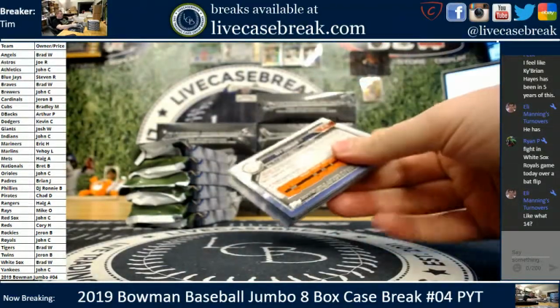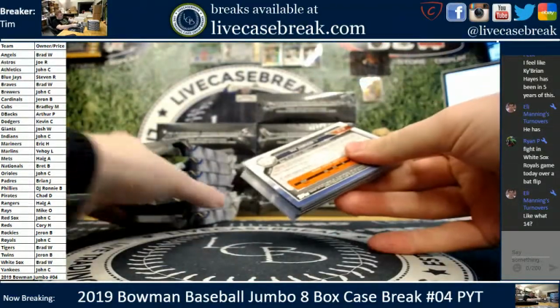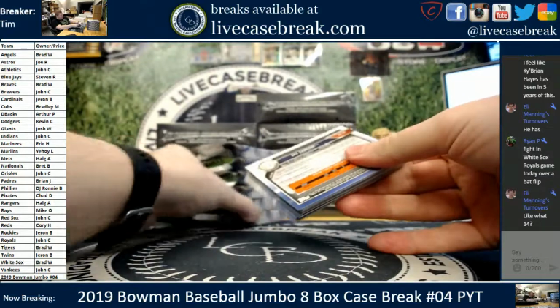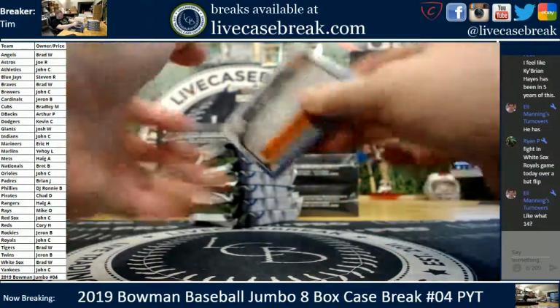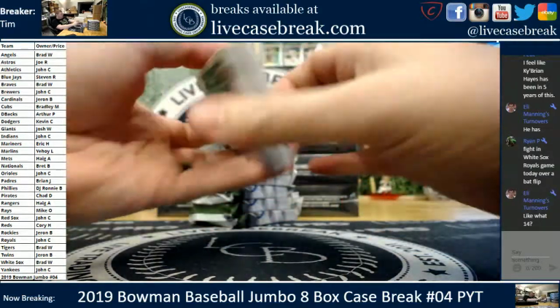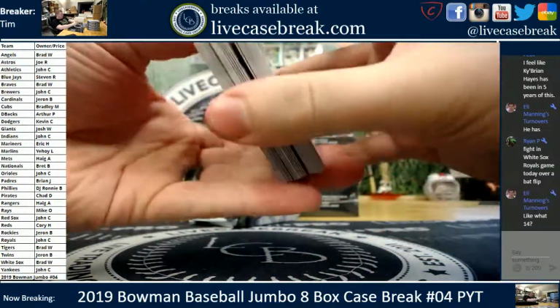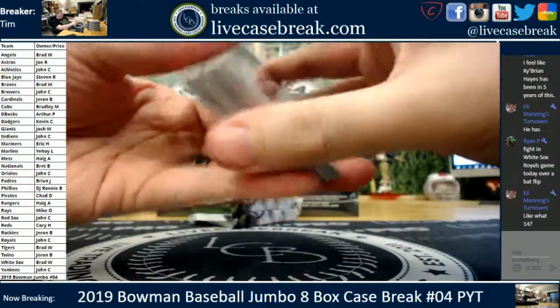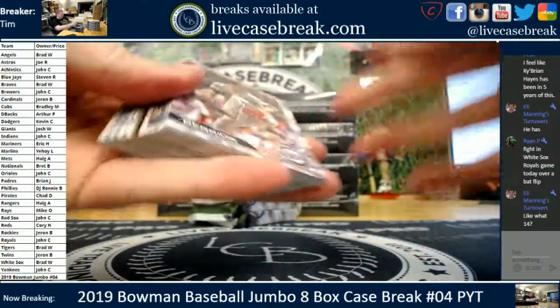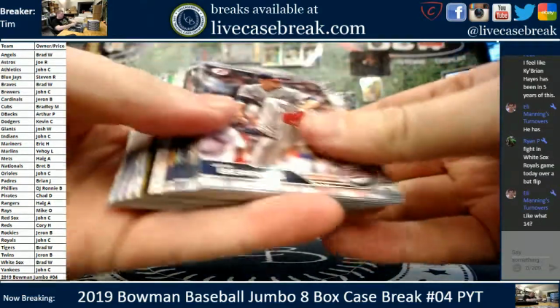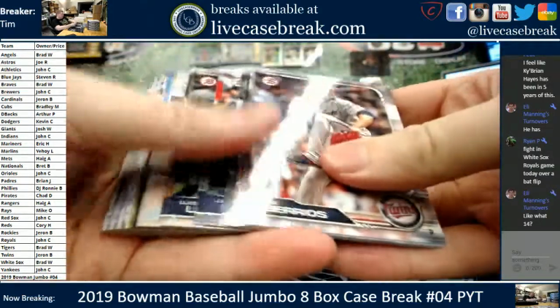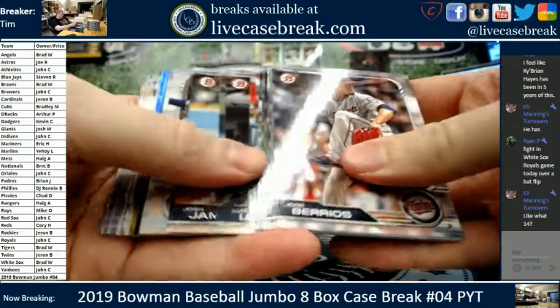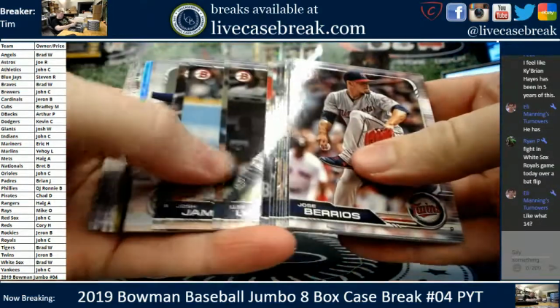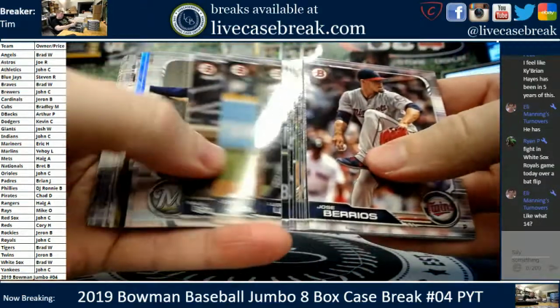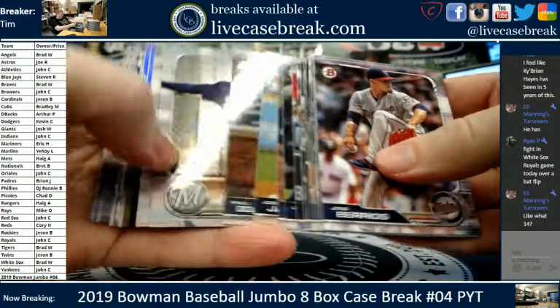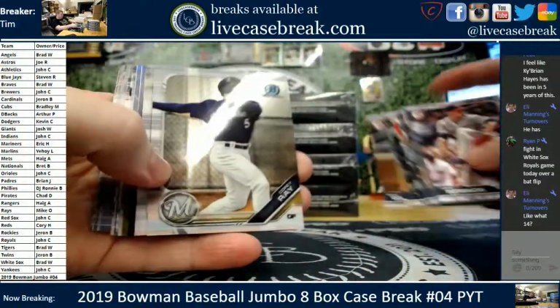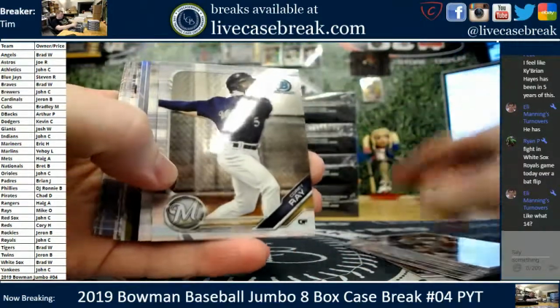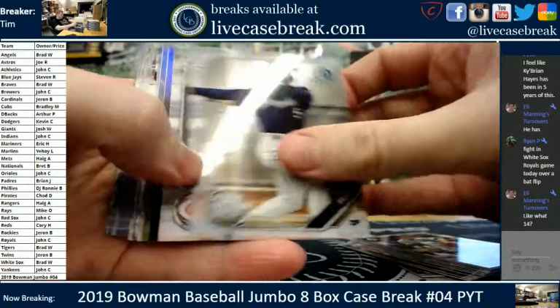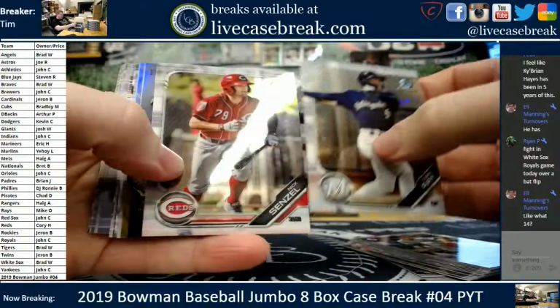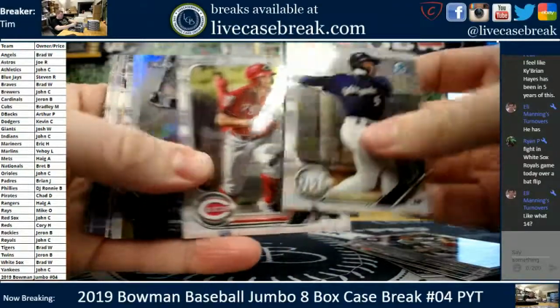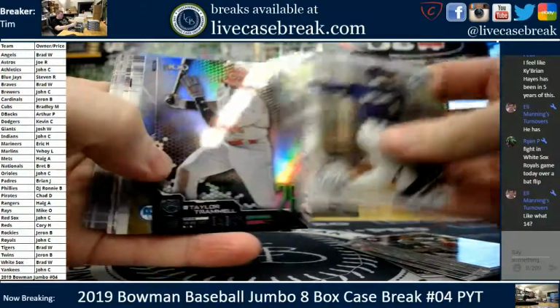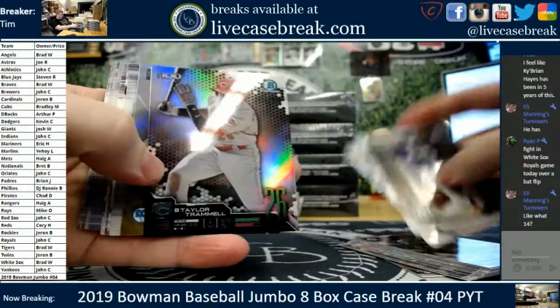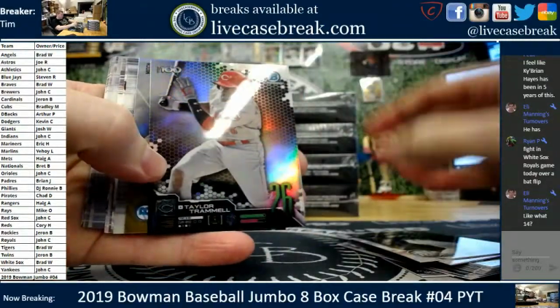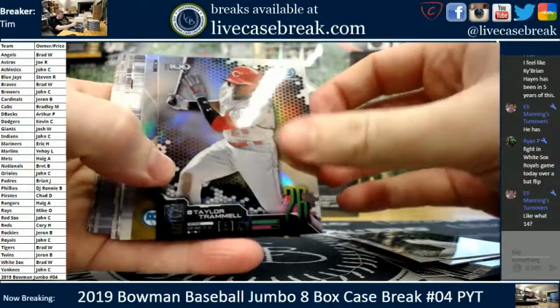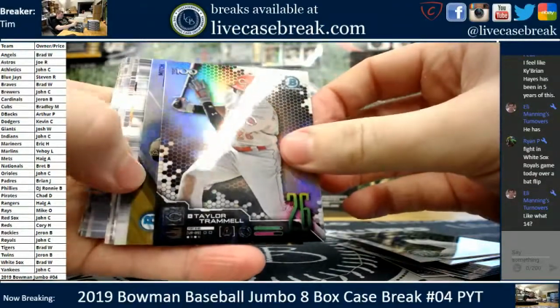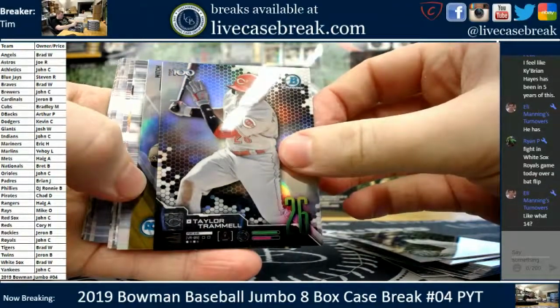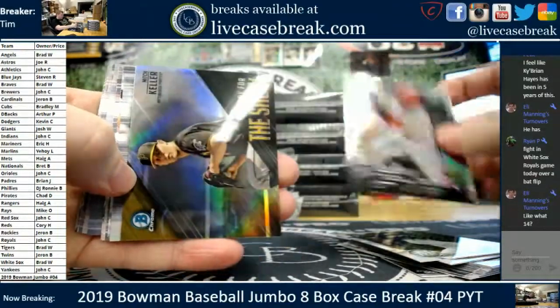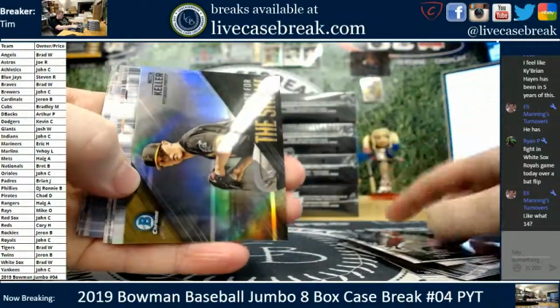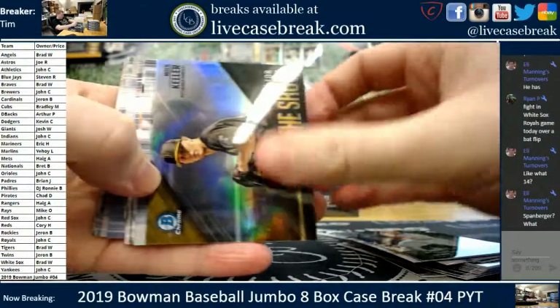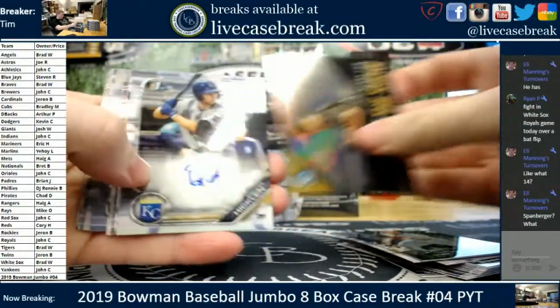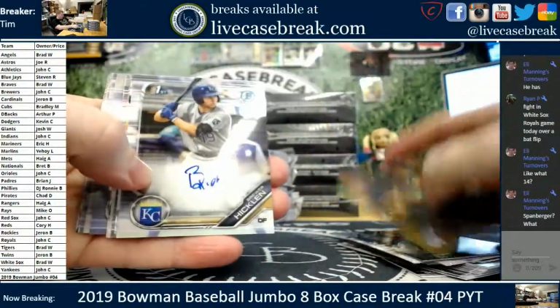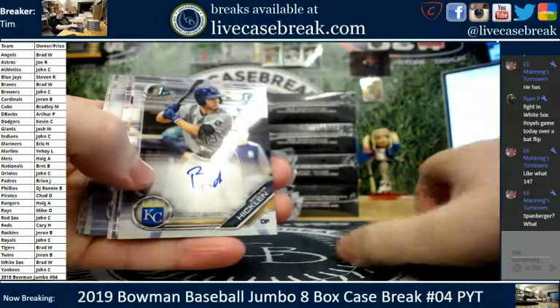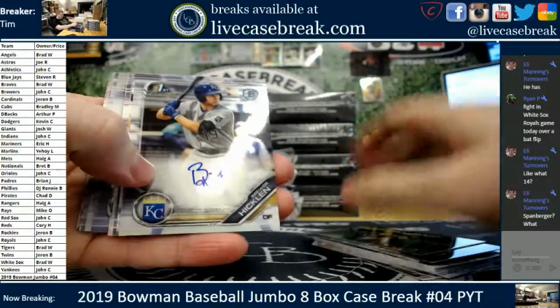Keybron Hayes' first auto was 2015, so Charles is pretty close to correct. Four years at minimum, and he may have had Chrome before 2015. Taylor Trammell. We got a Mitch Keller.